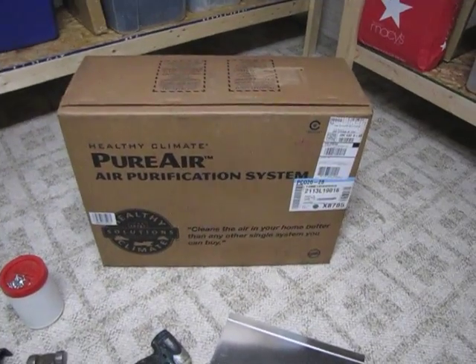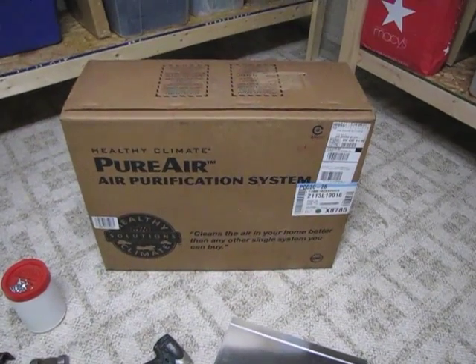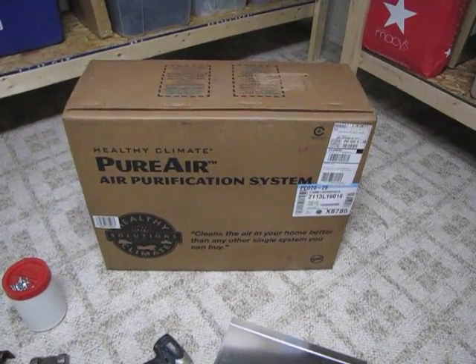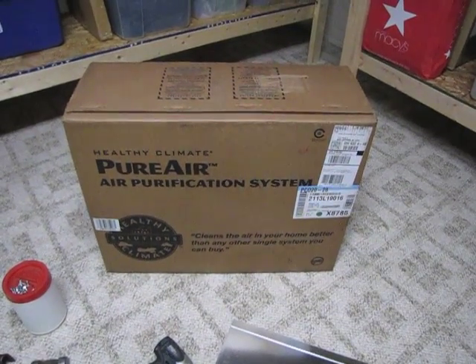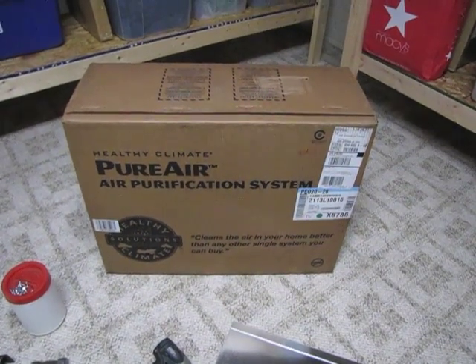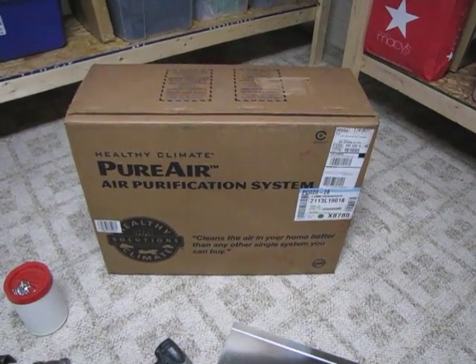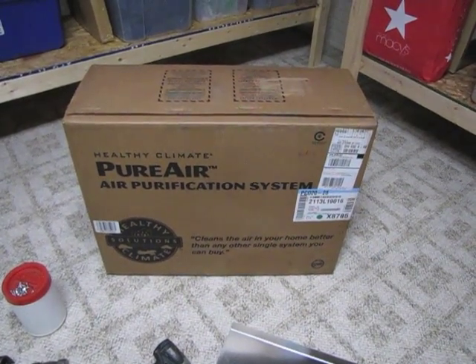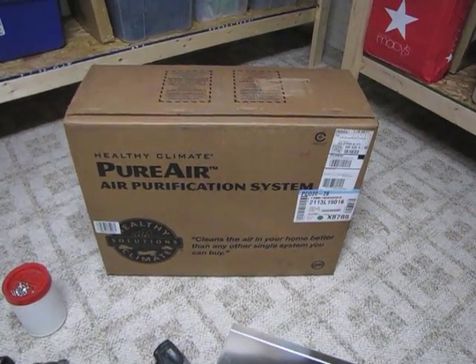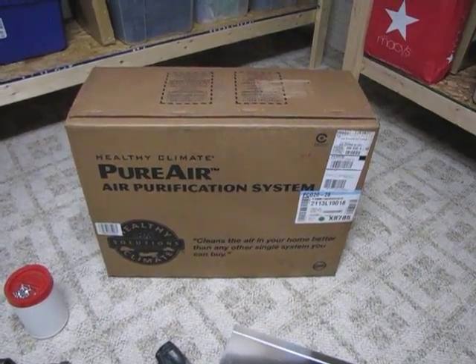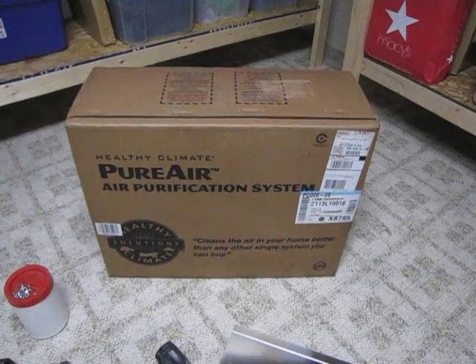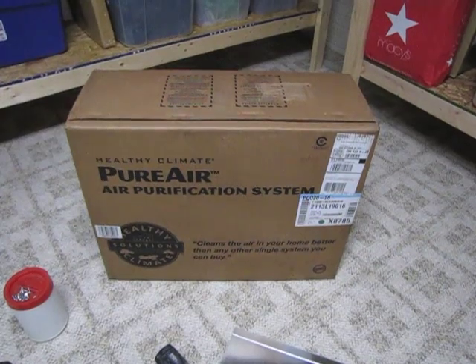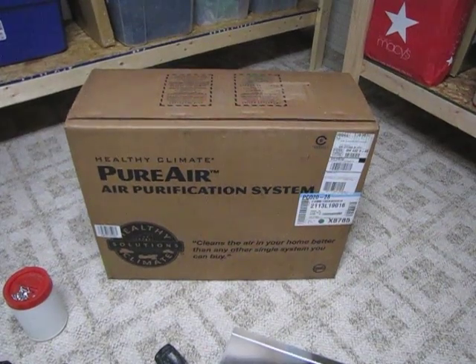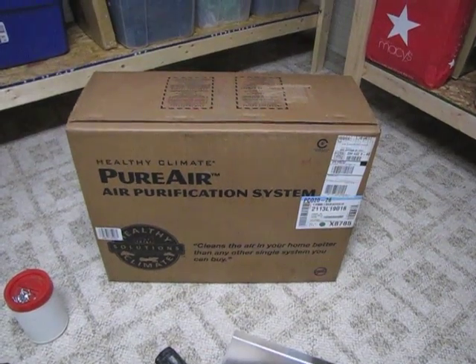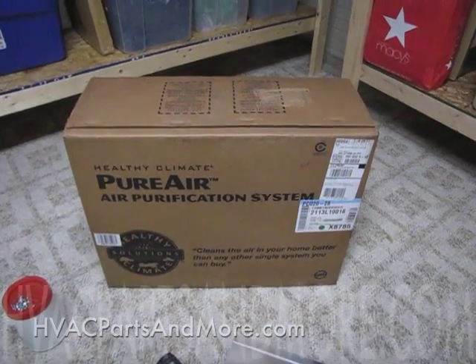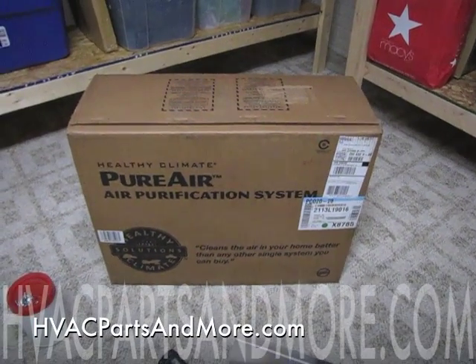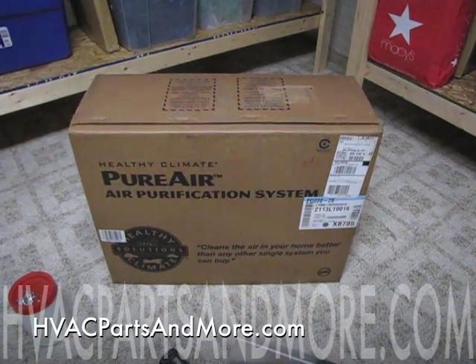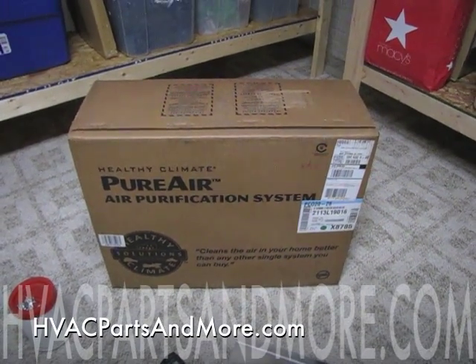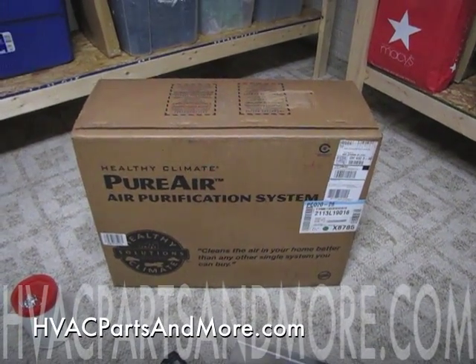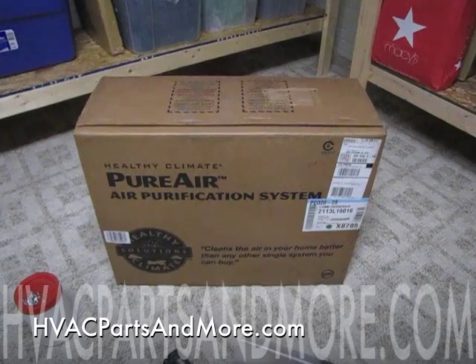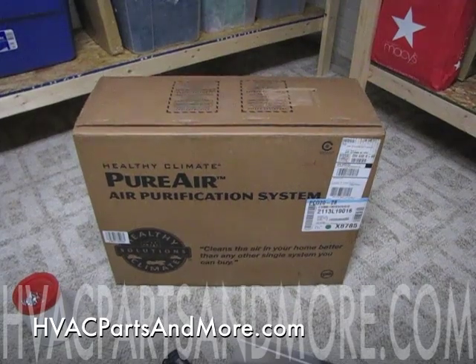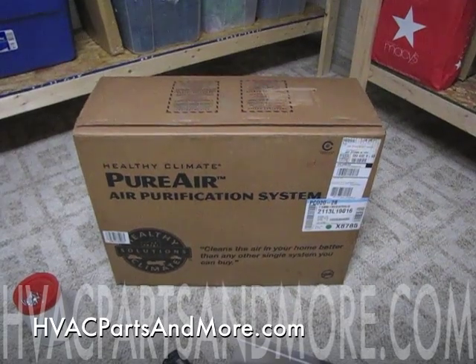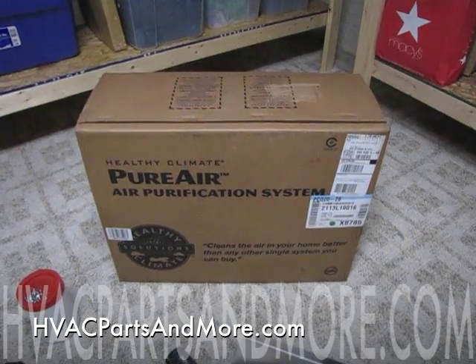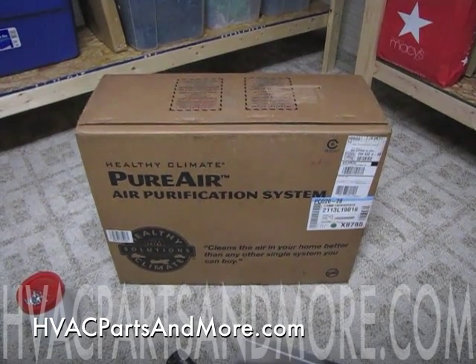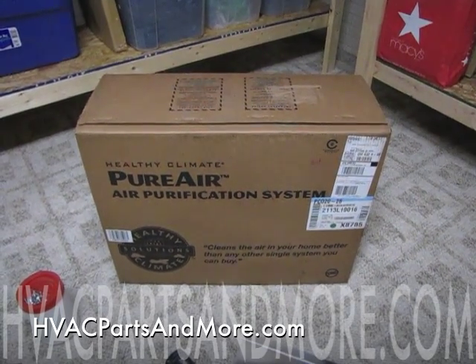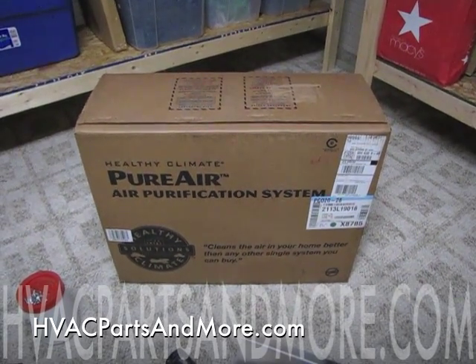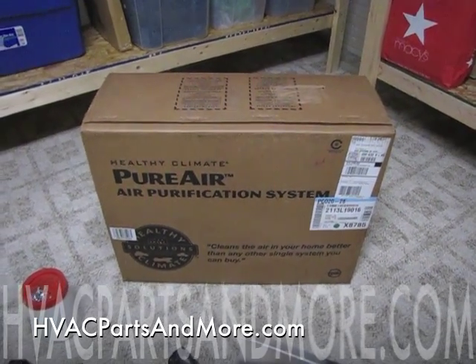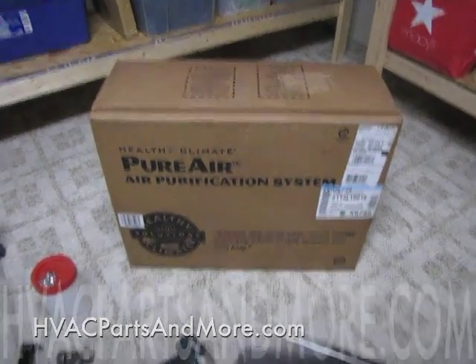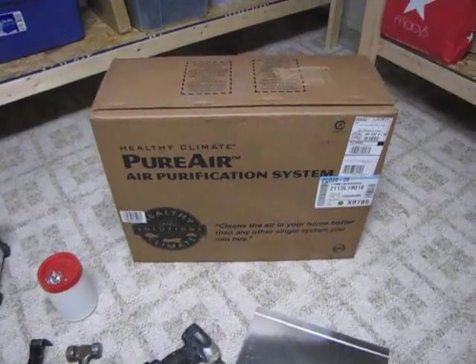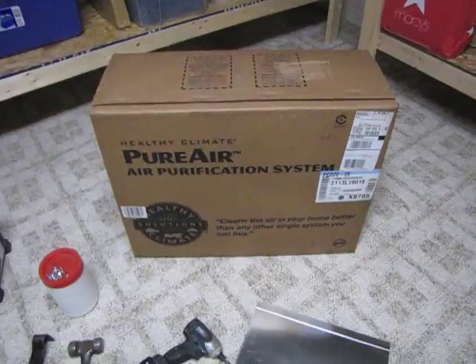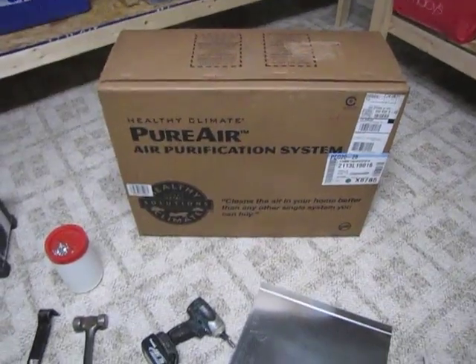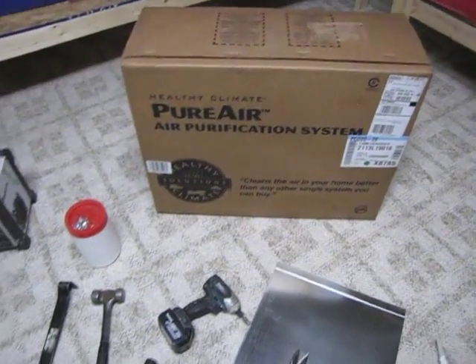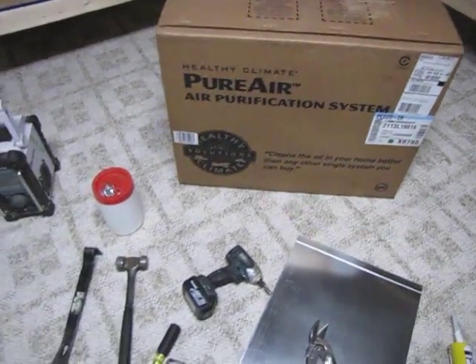Today I'm getting ready to install my PureAir air purification system that I found available at HVAC Parts and More, and I'm just going to film my installation here. I'm going to go over some of the tools I will be using.